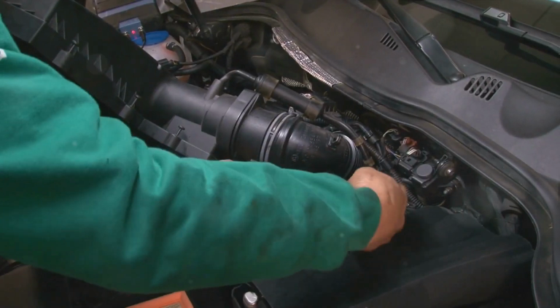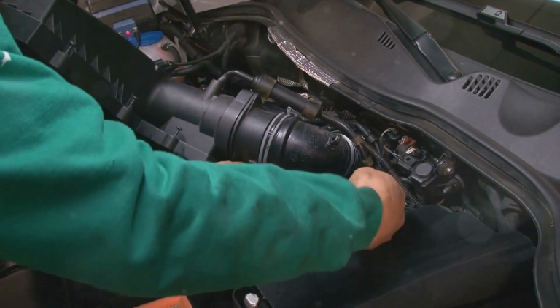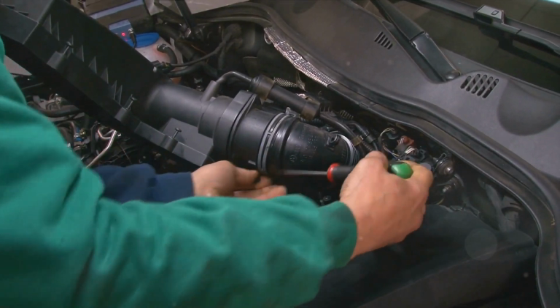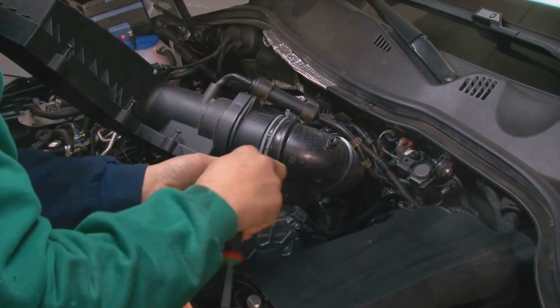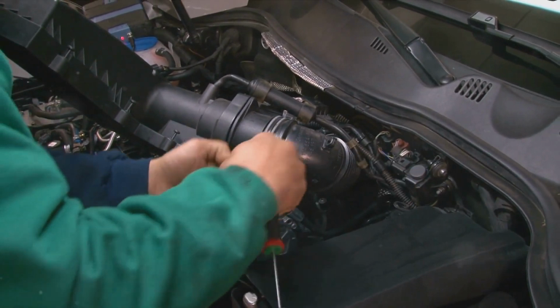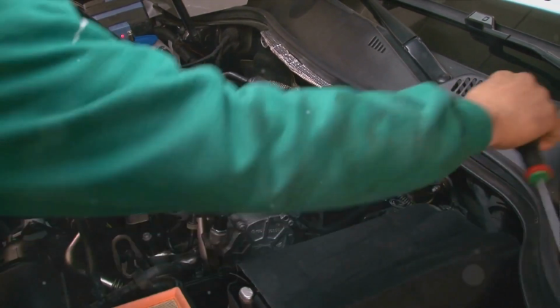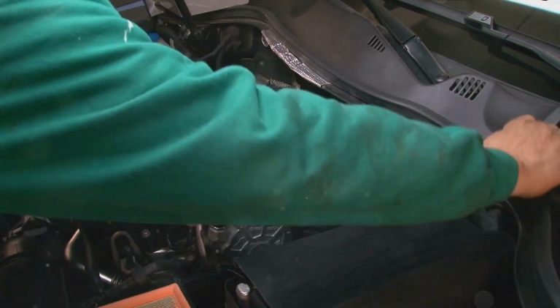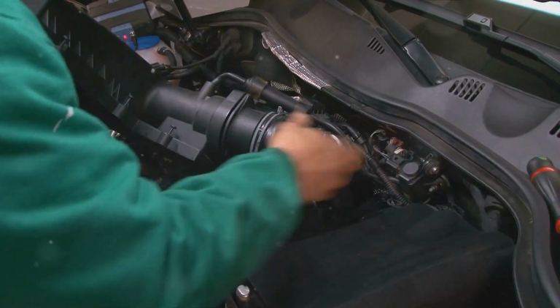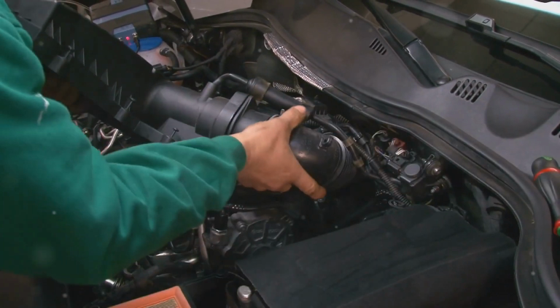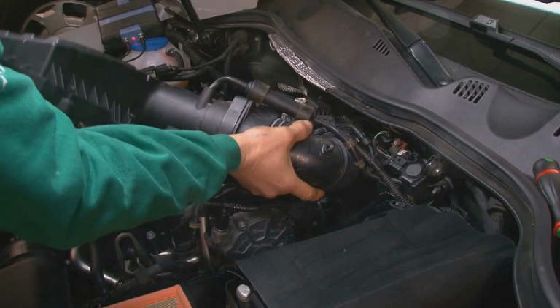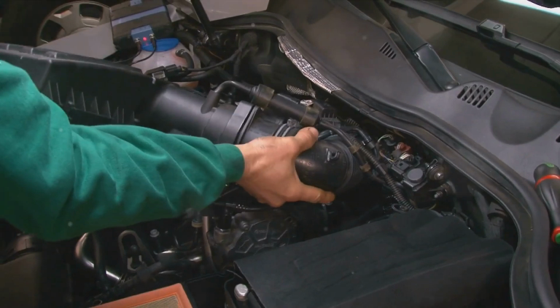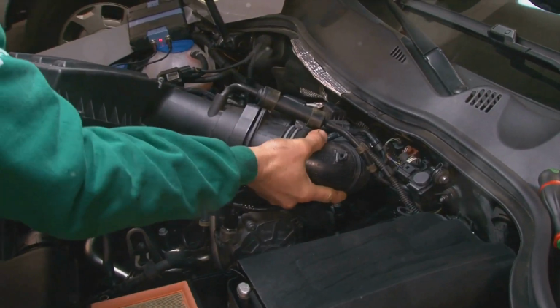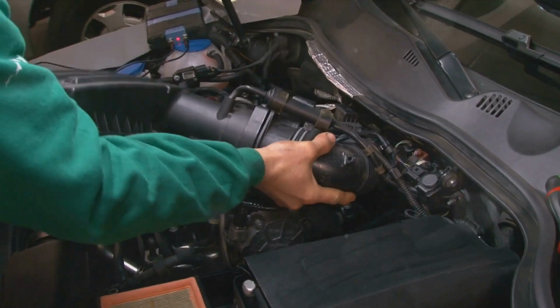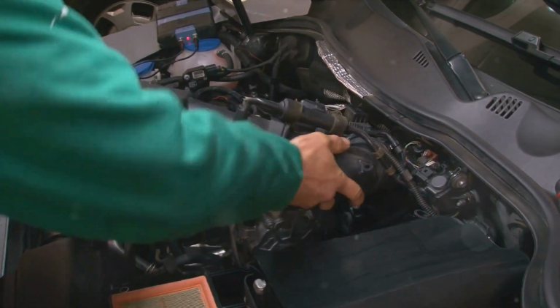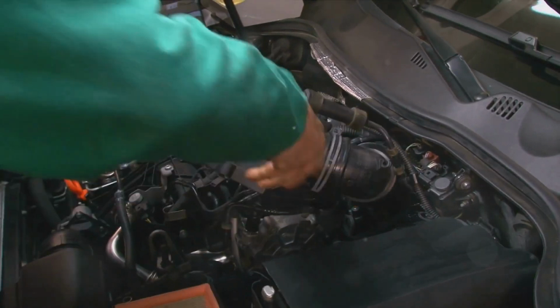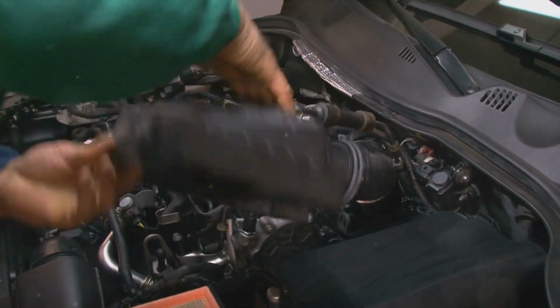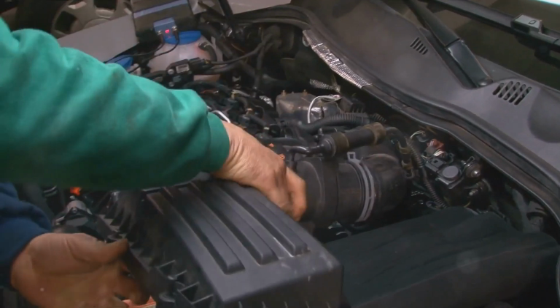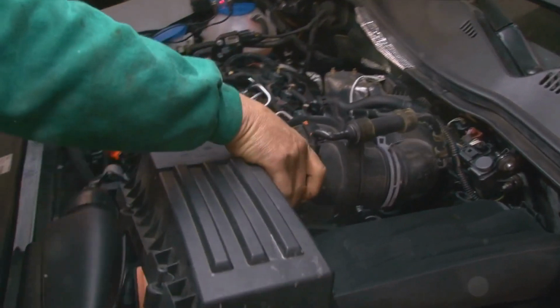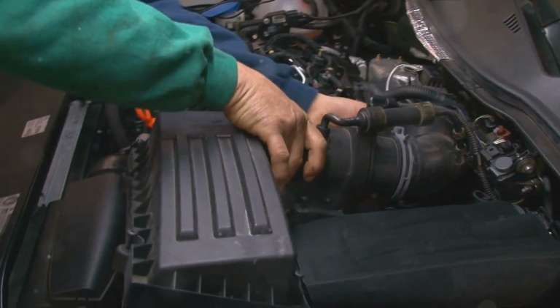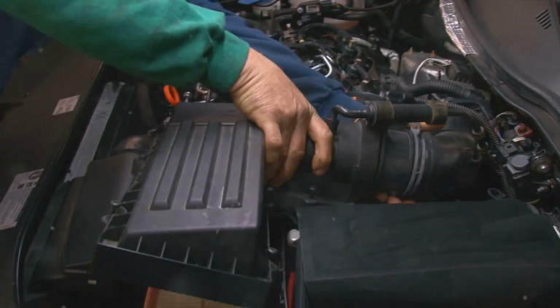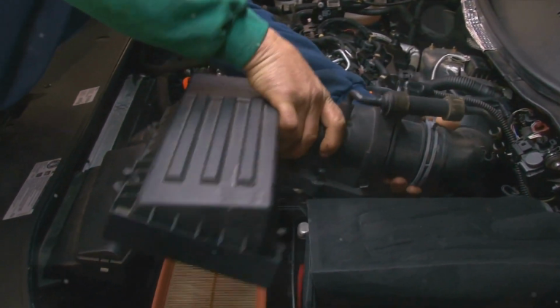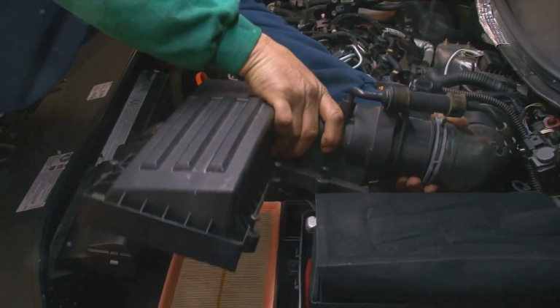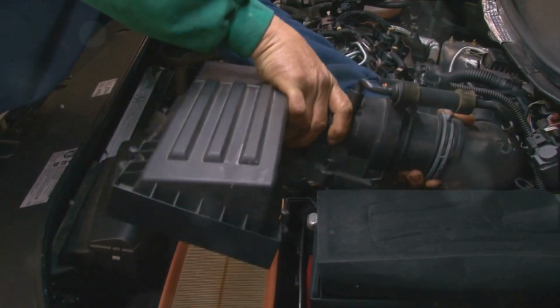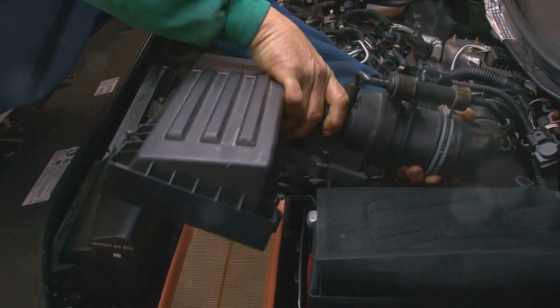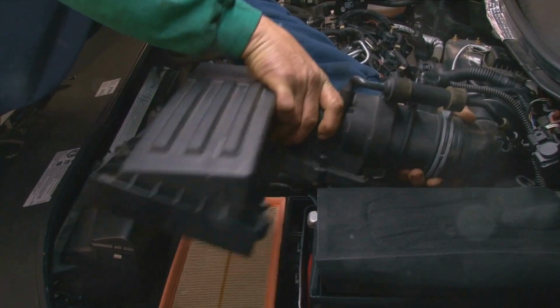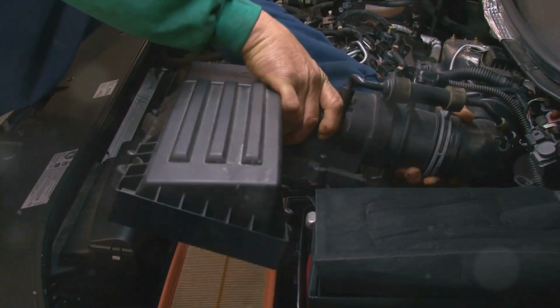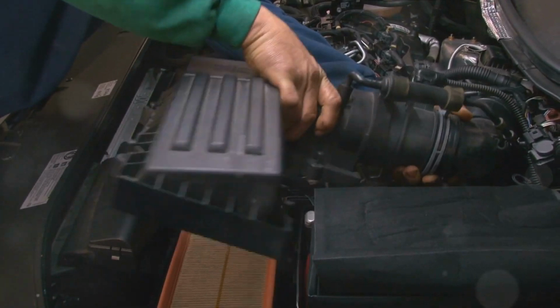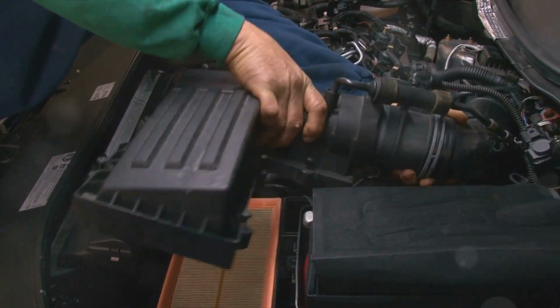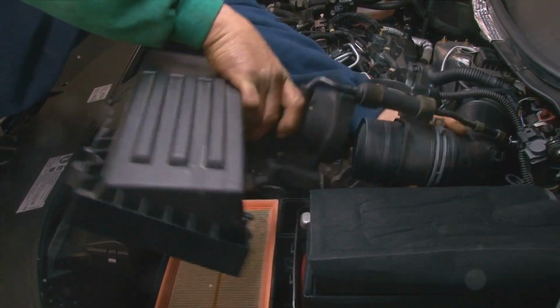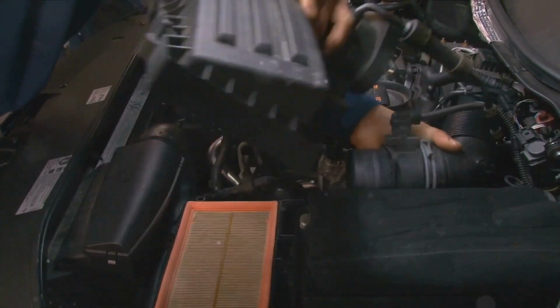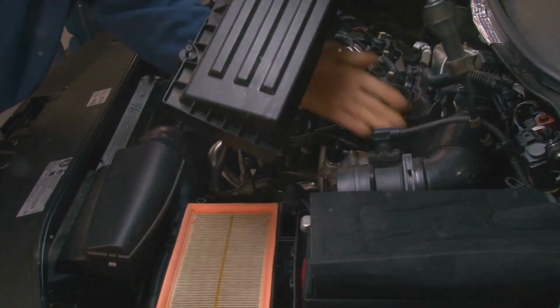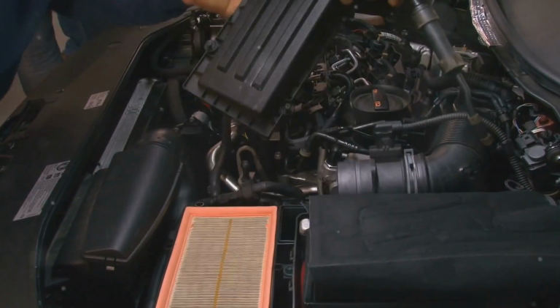Lastly, the check engine light might come on if your mass airflow sensor, or MAF, is faulty. This sensor measures the amount of air entering the engine to determine how much fuel is needed to run your engine efficiently.